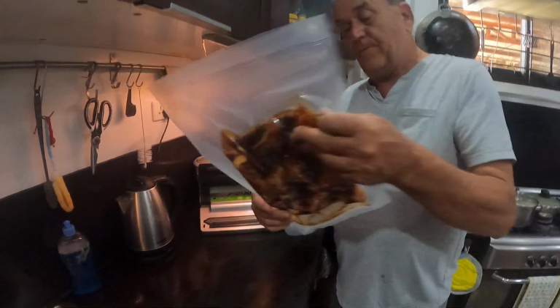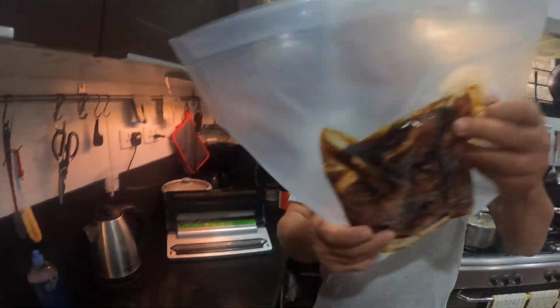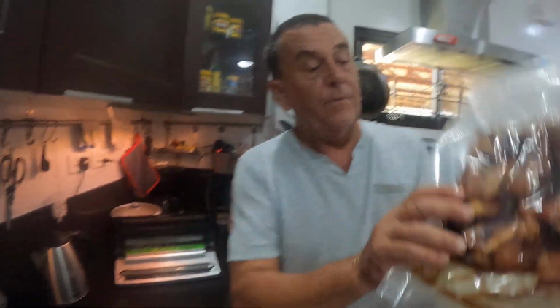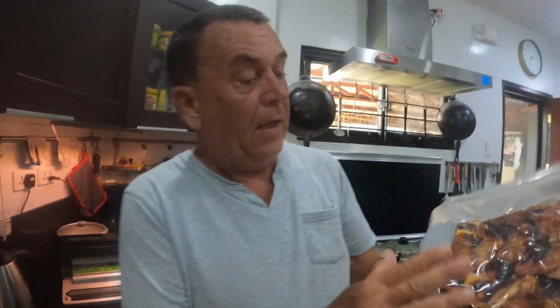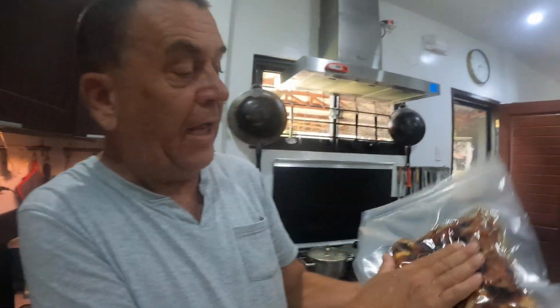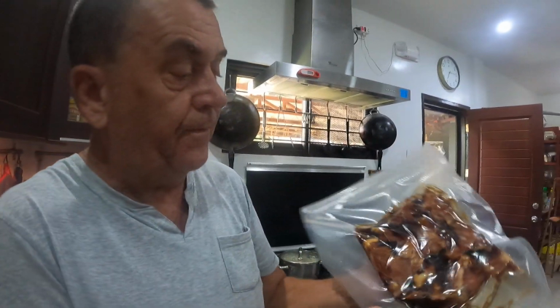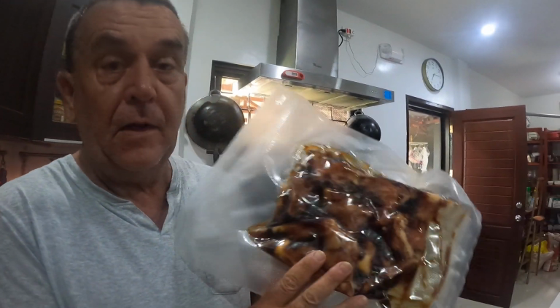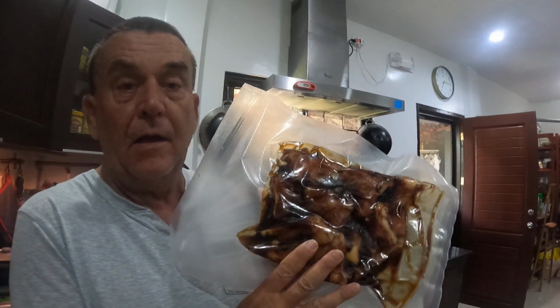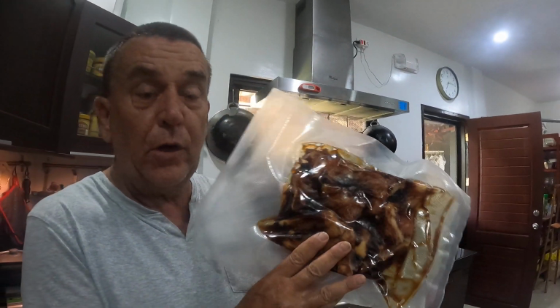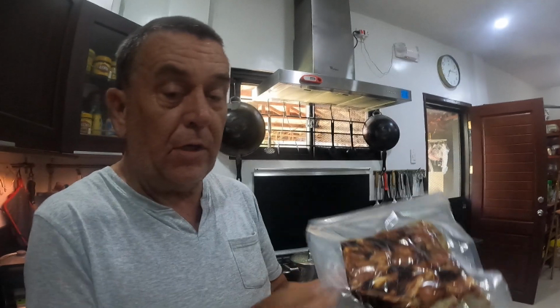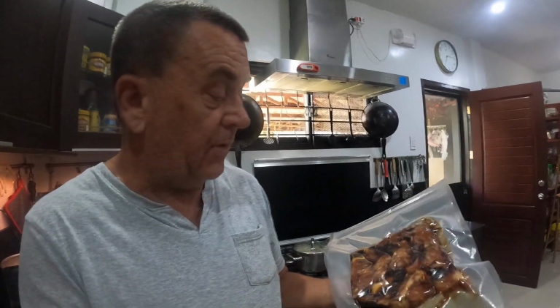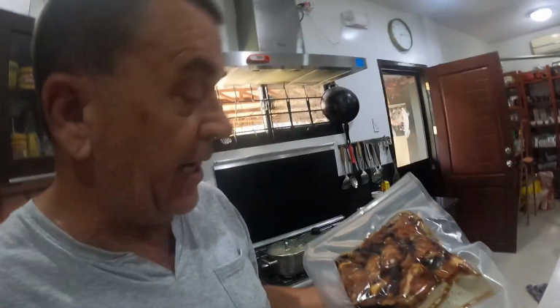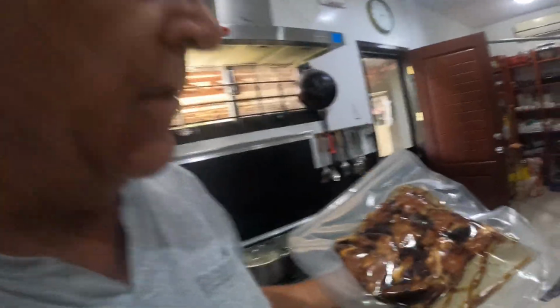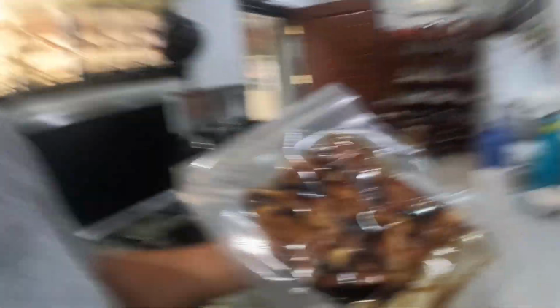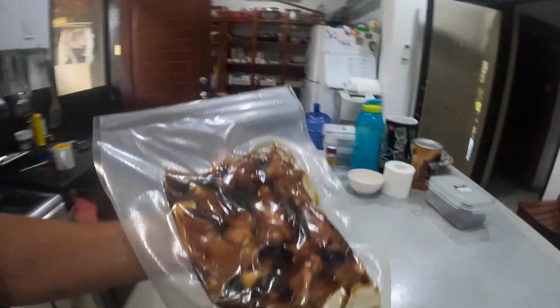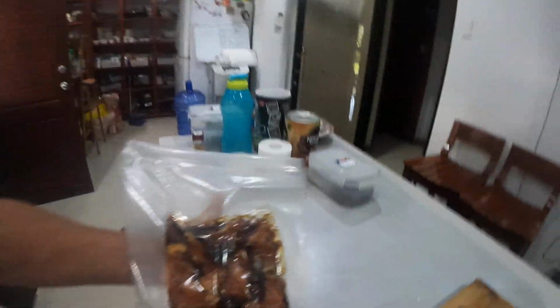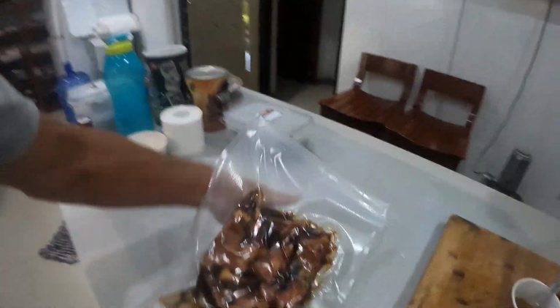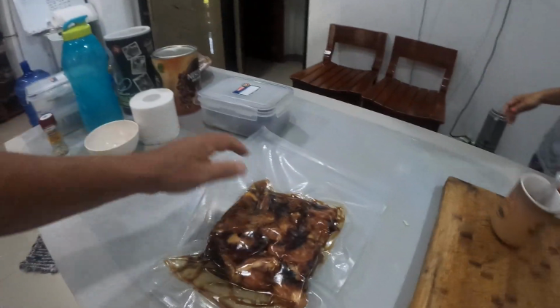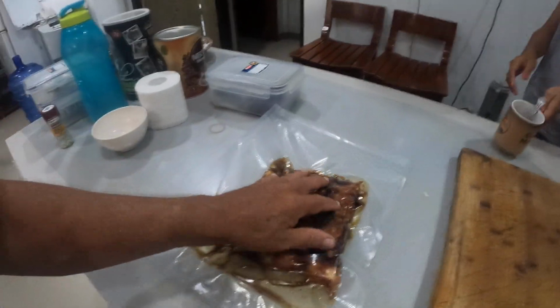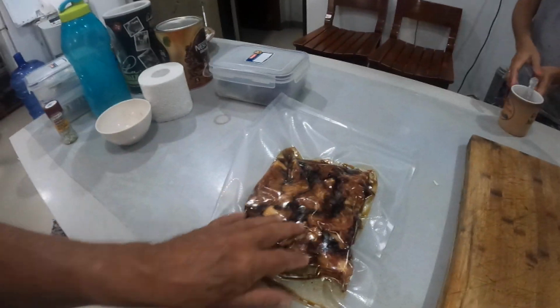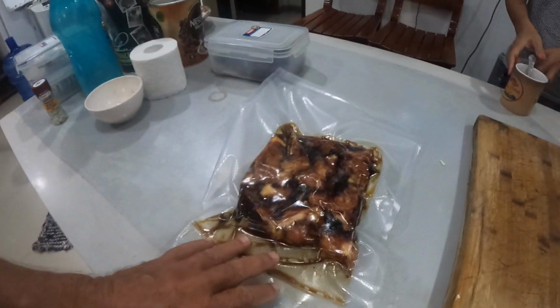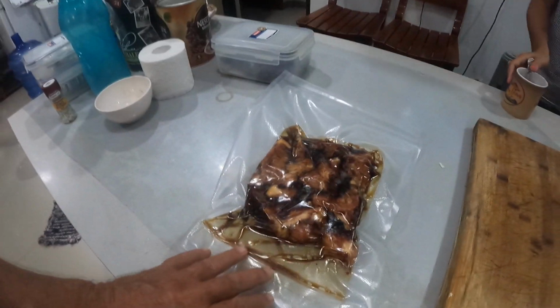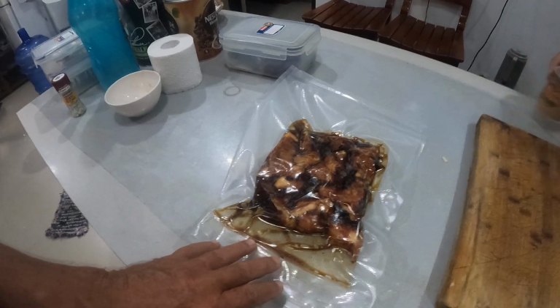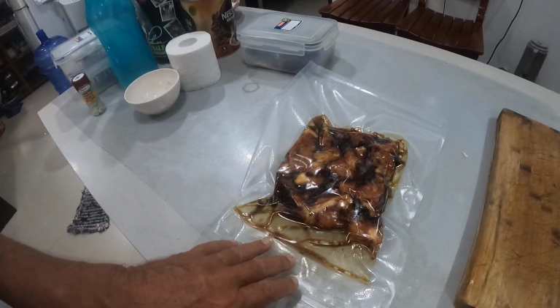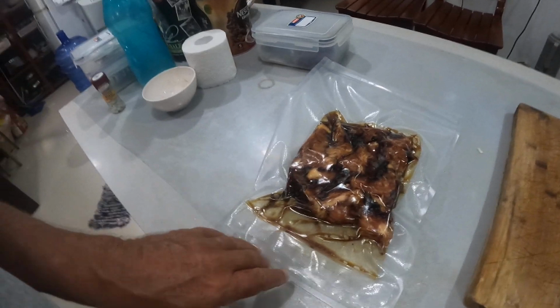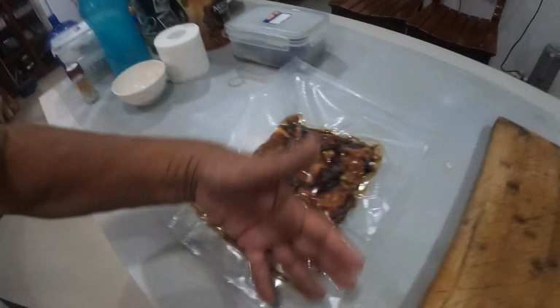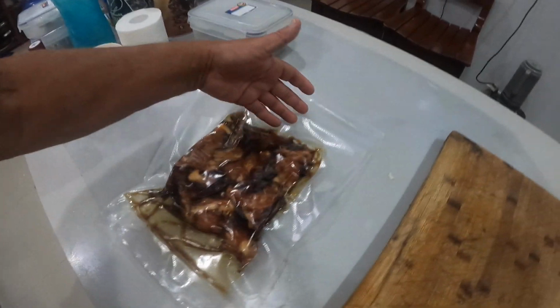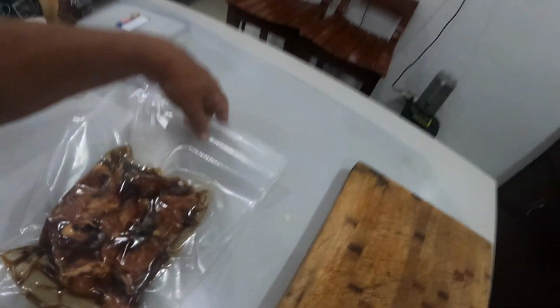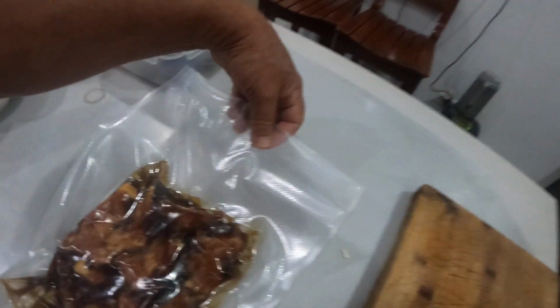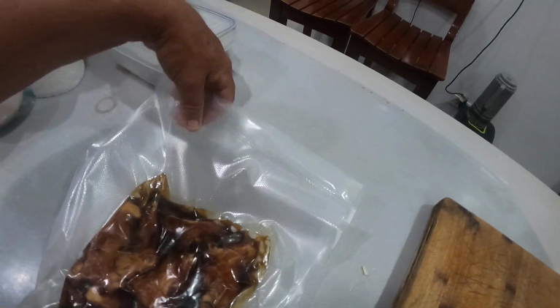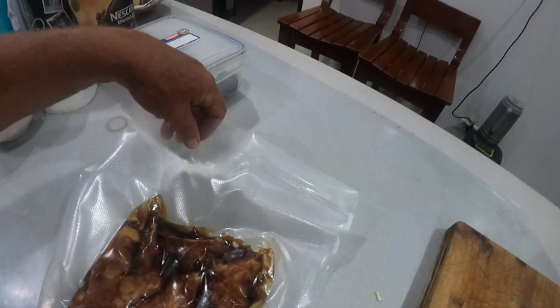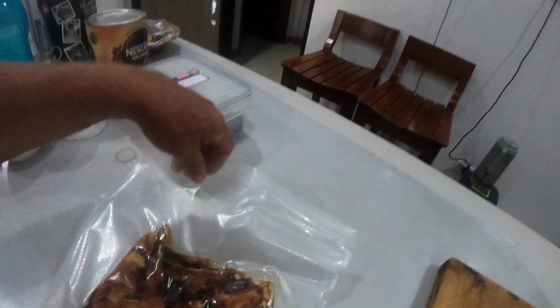There you go, have a look at that. Good hack, guys — a good hack. So all the juices, as you've seen, just started to run out through the bottom here. However, it doesn't get up to the top area here, and you get a perfect seal.